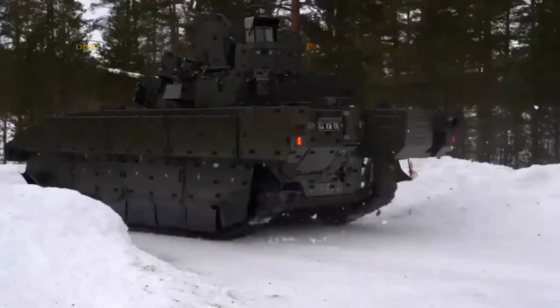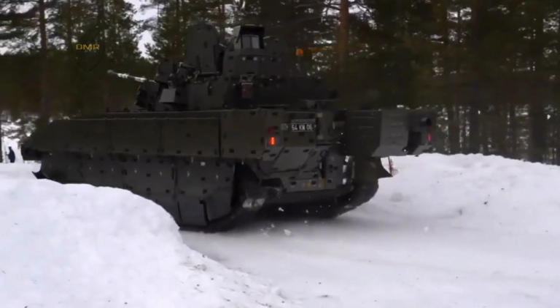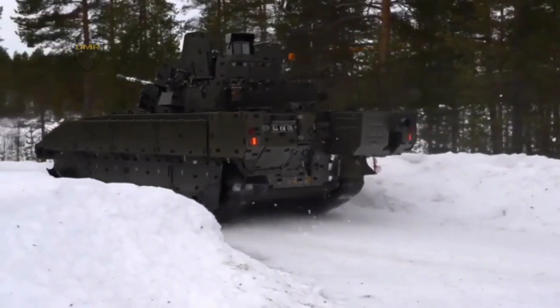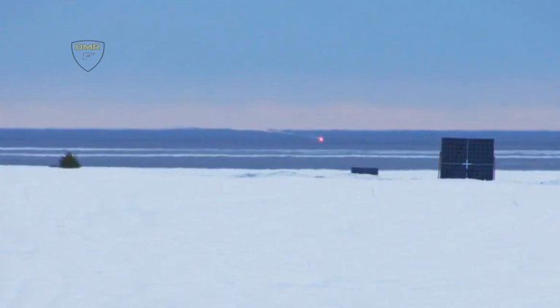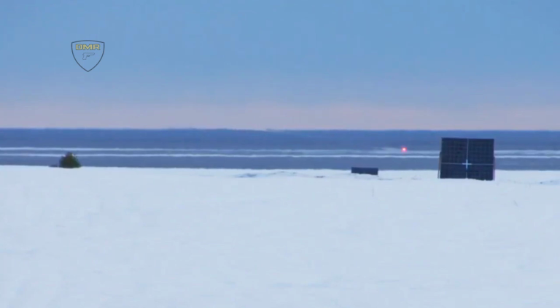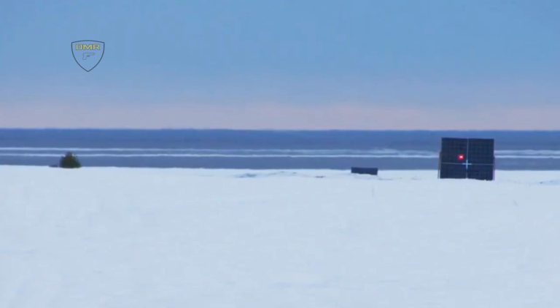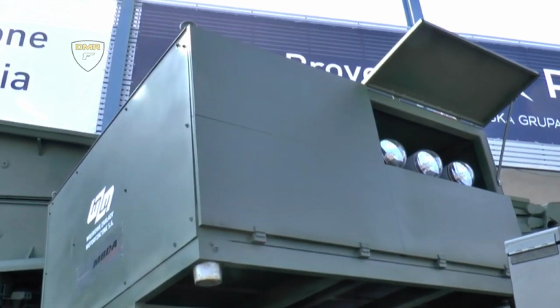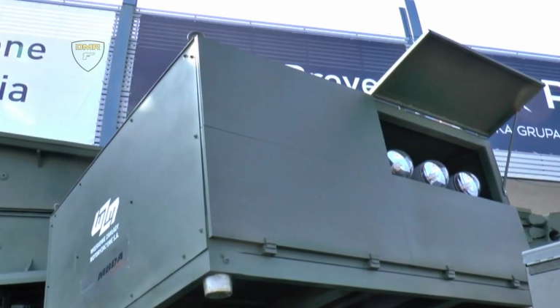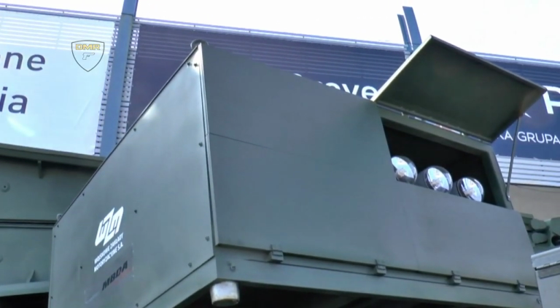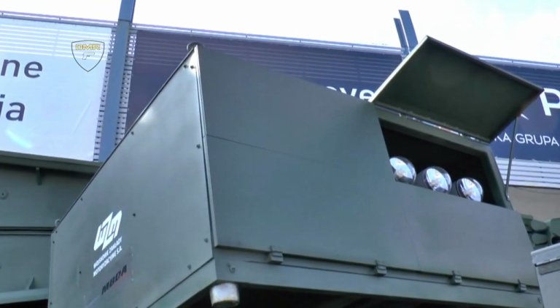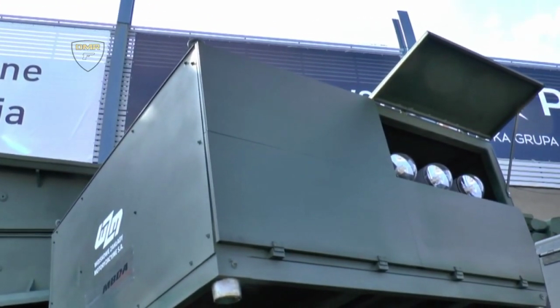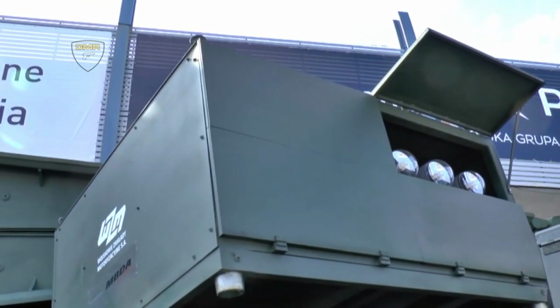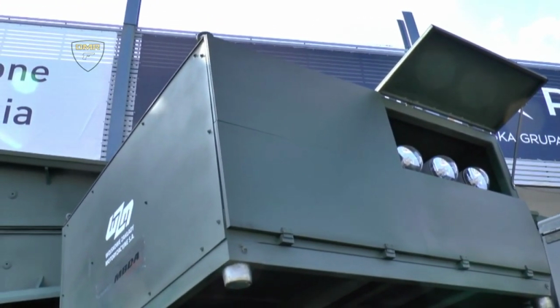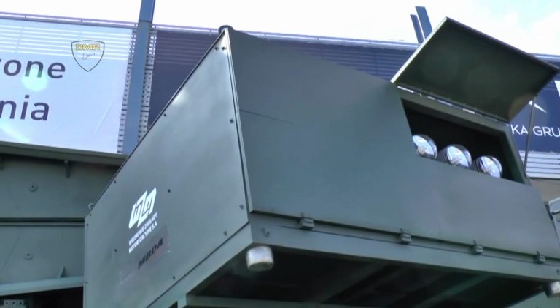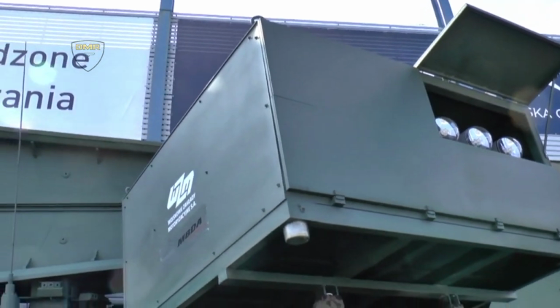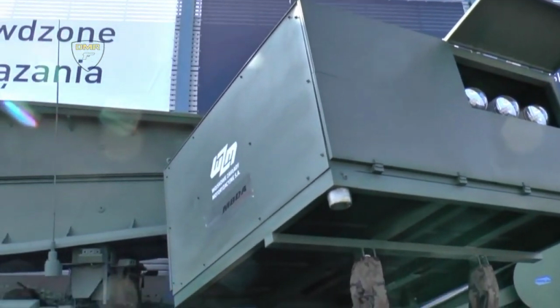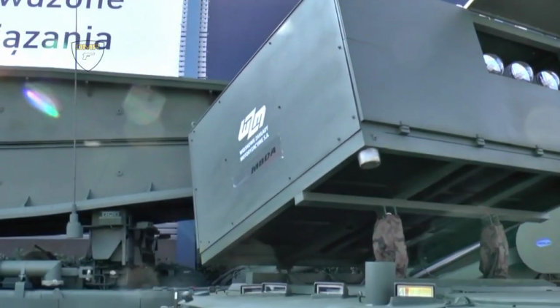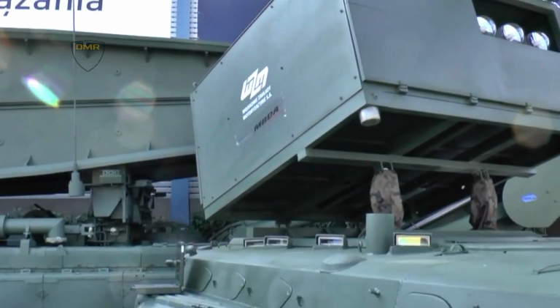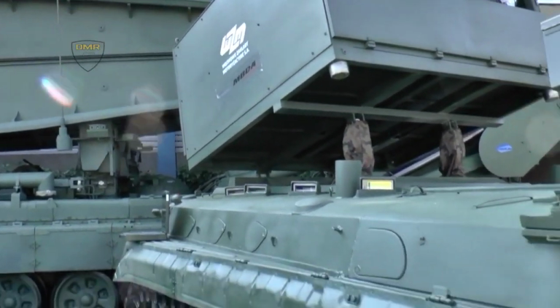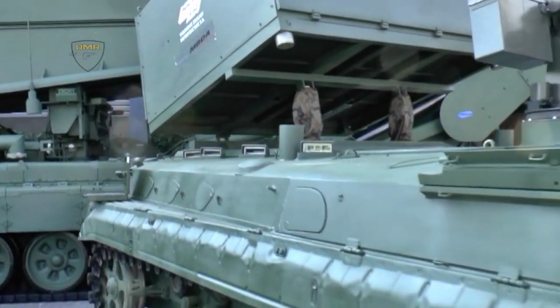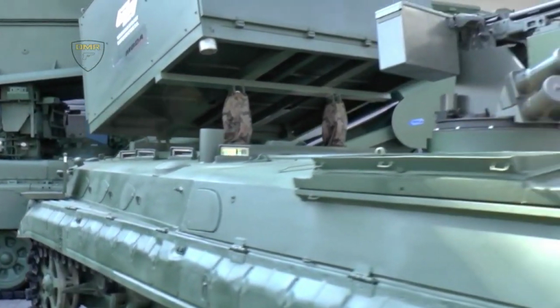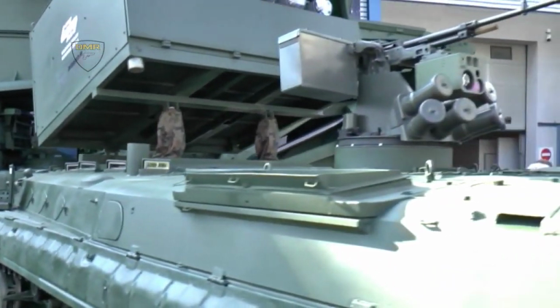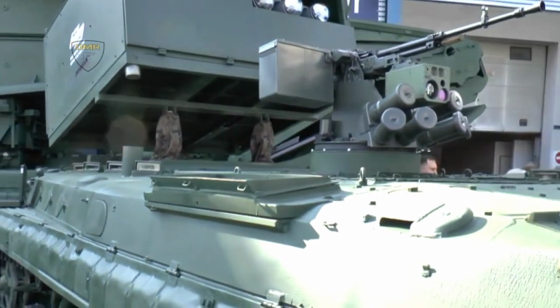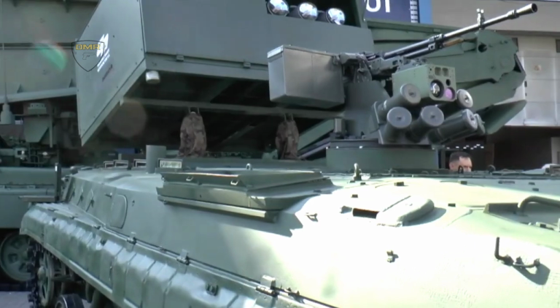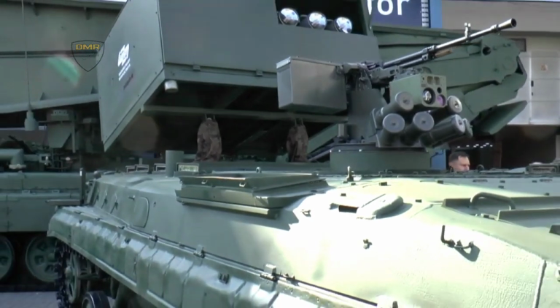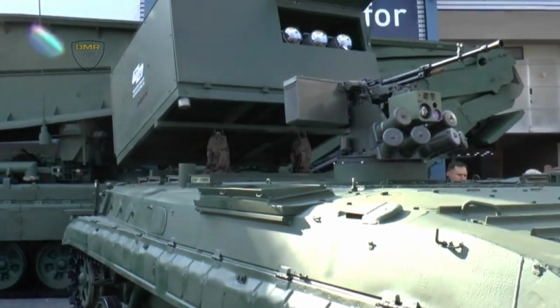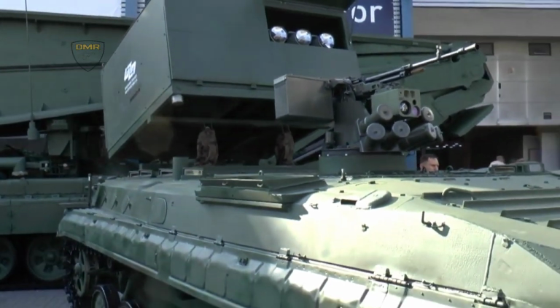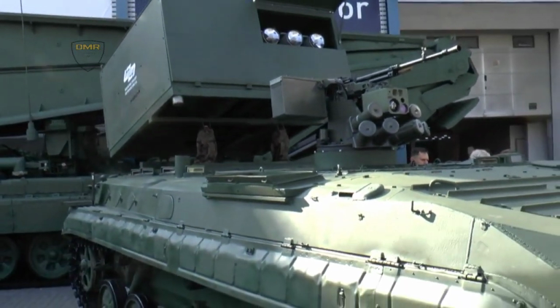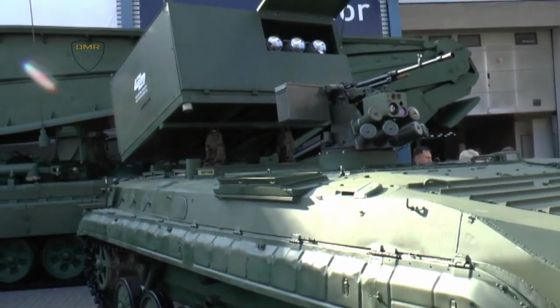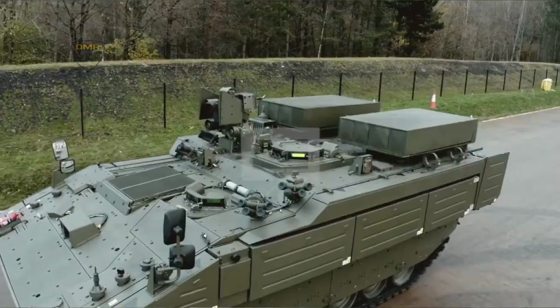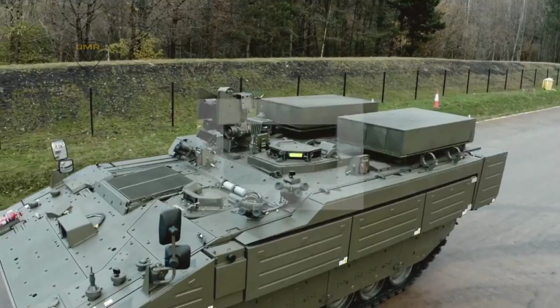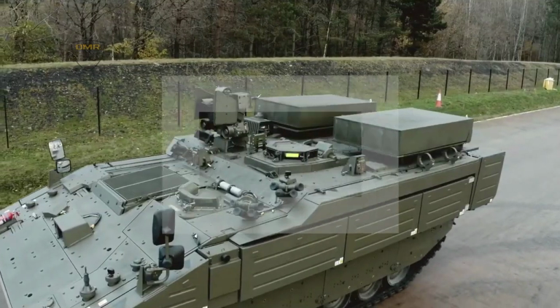The MBDA Brimstone-based Overwatch capability can be seamlessly integrated on board an Ares vehicle utilizing its state-of-the-art electronic architecture, which is installed across the Ajax family and enables the rapid insertion and integration of new technologies and capabilities.